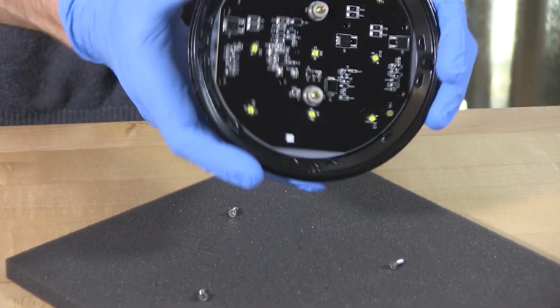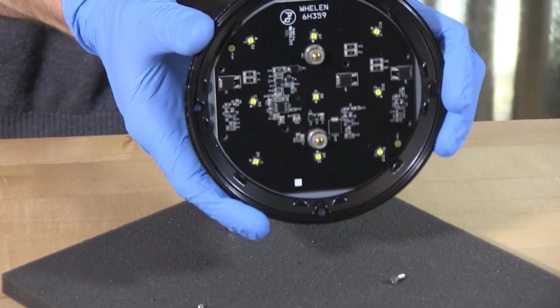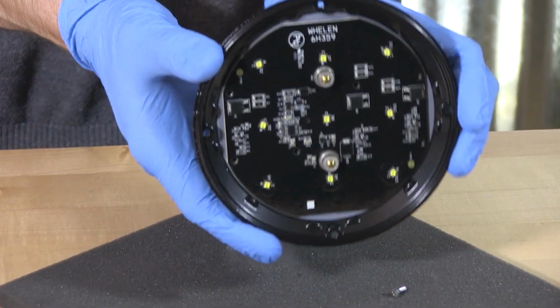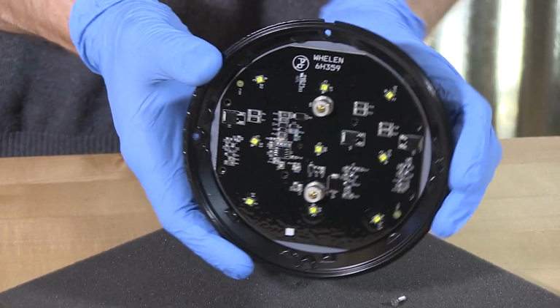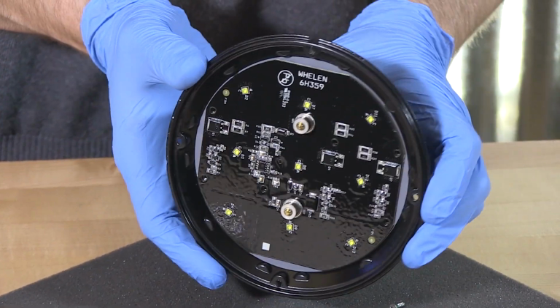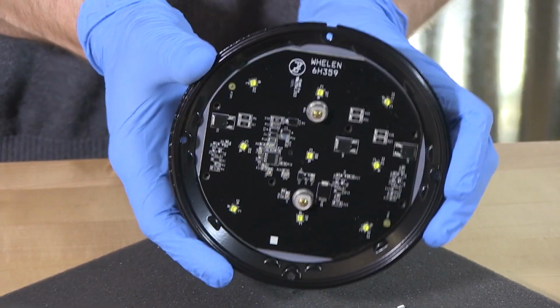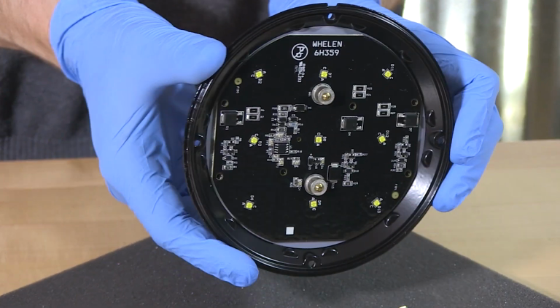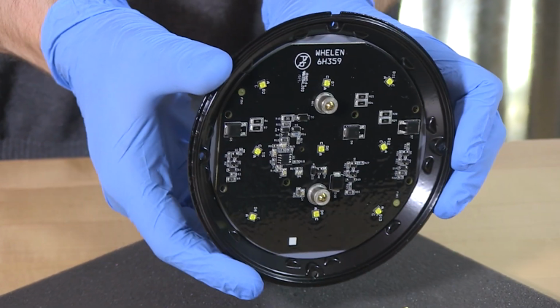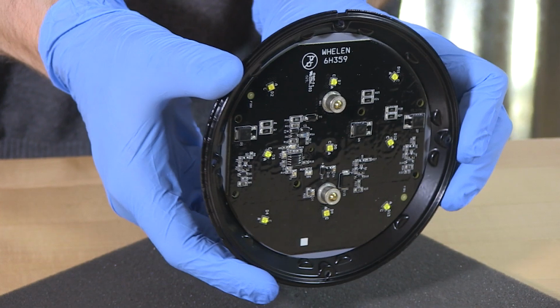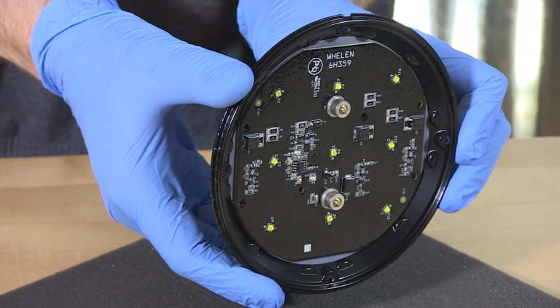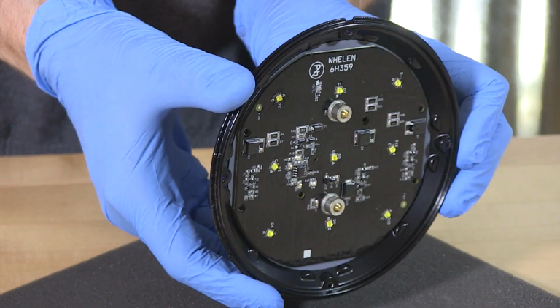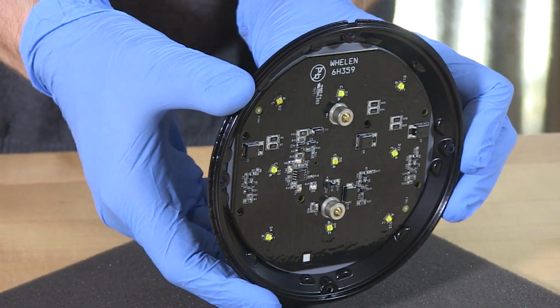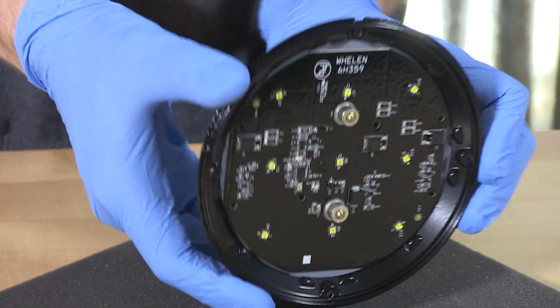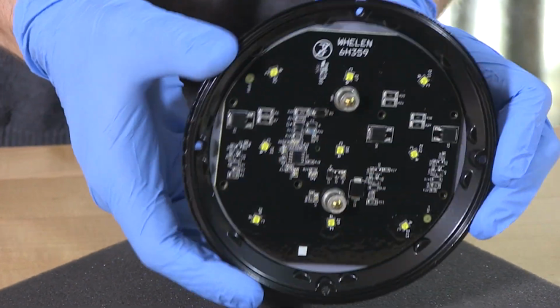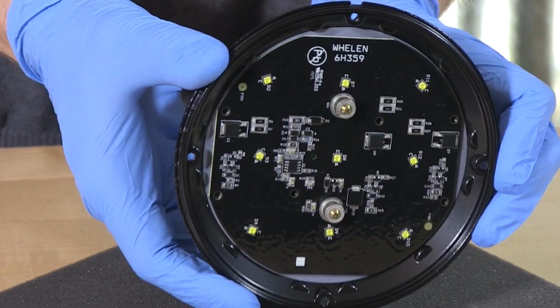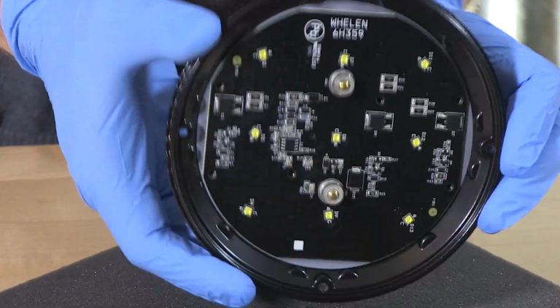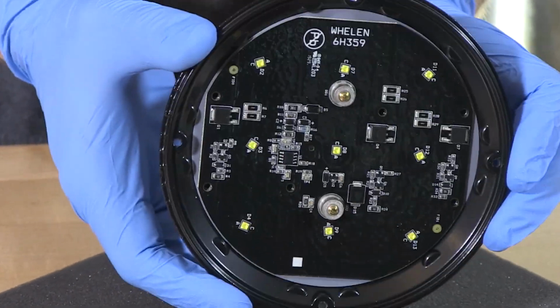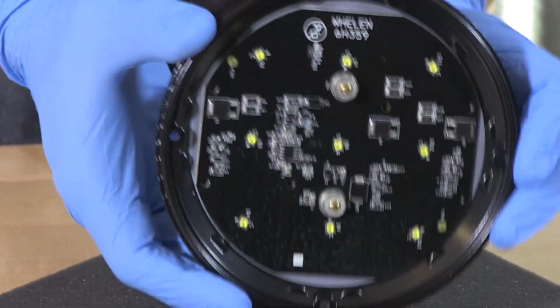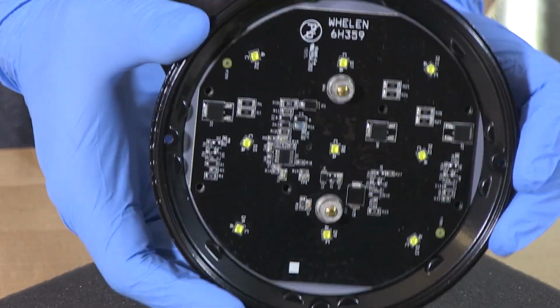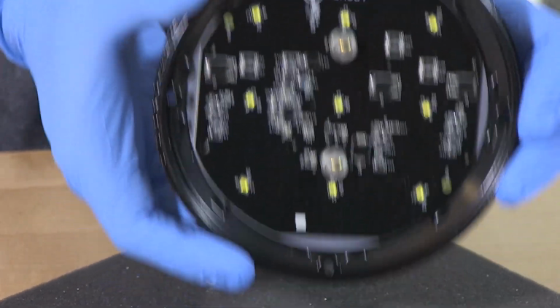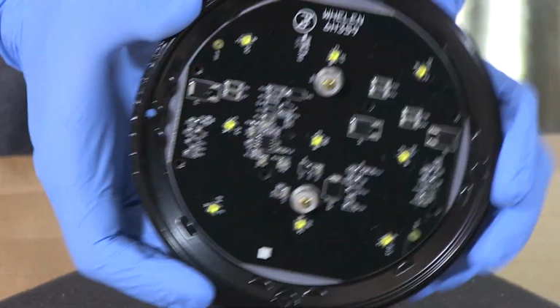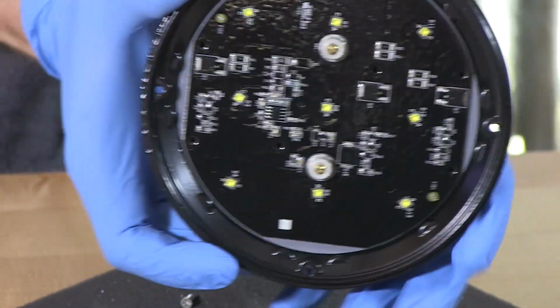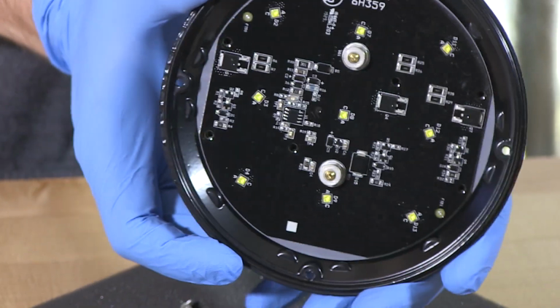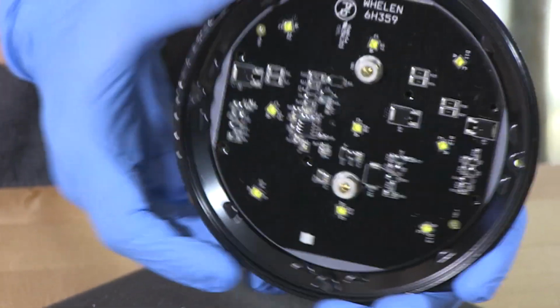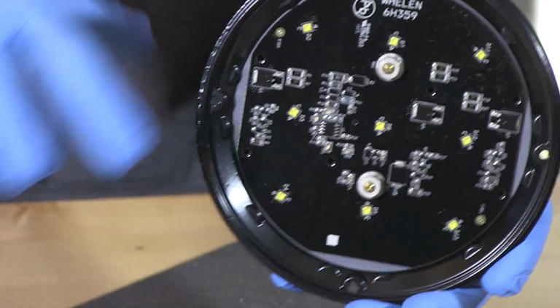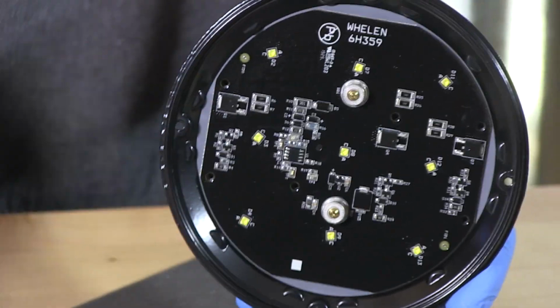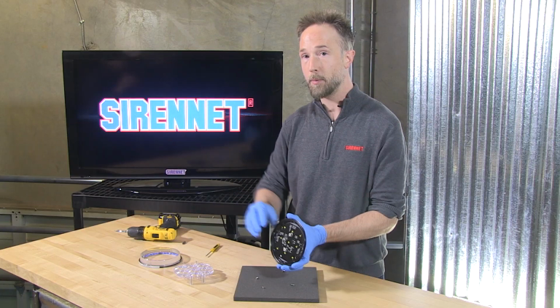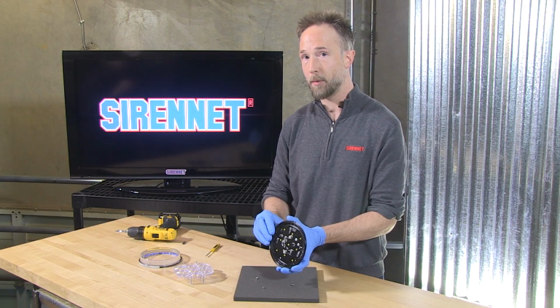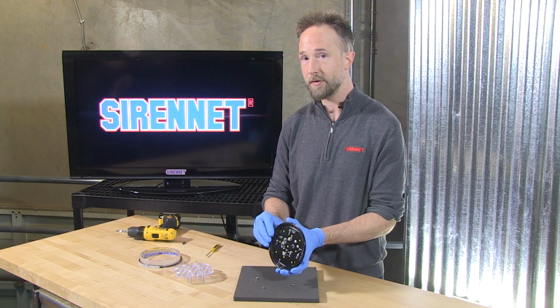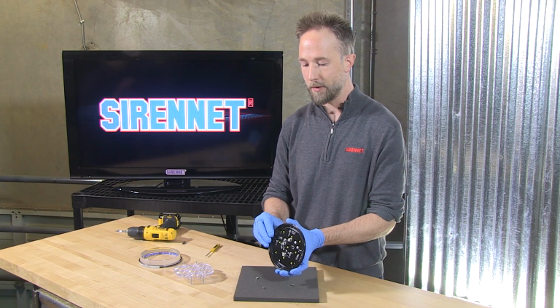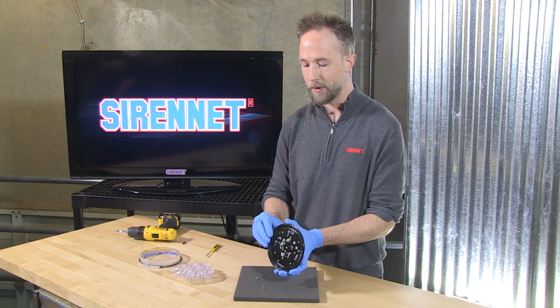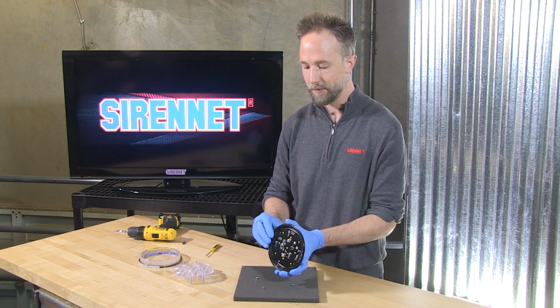So it's a little blase without the optic and the lens on it. Now, for lighting this up to see what is going on without the helpfulness of the front lens.